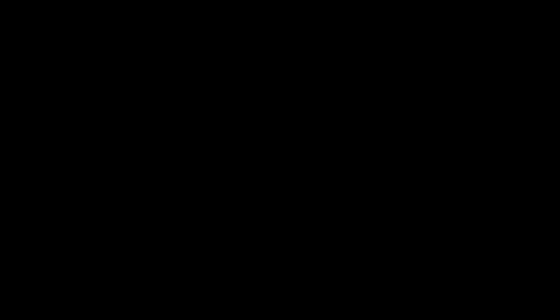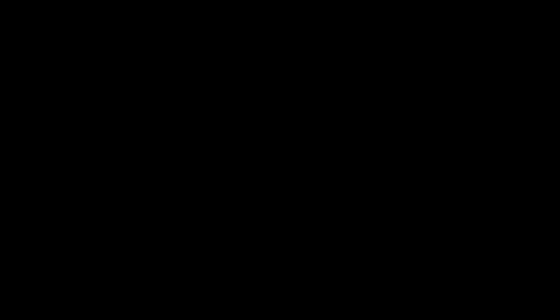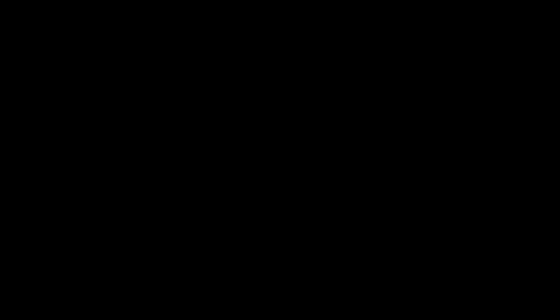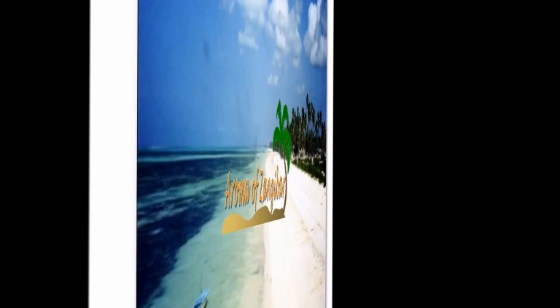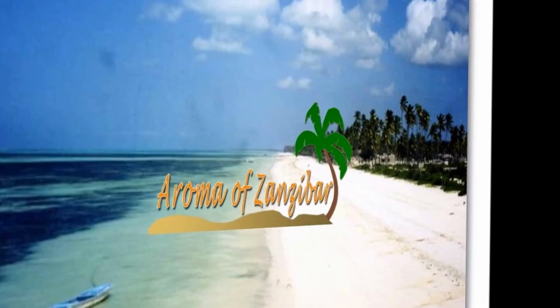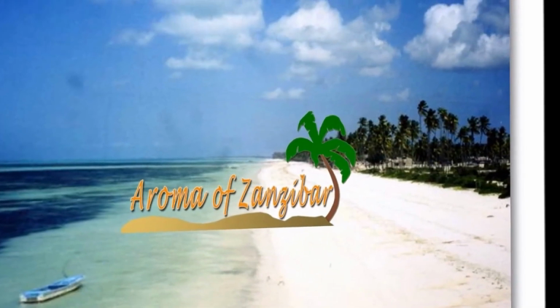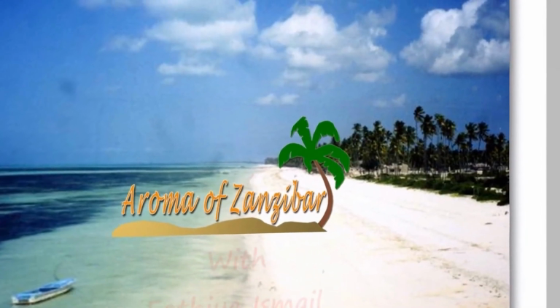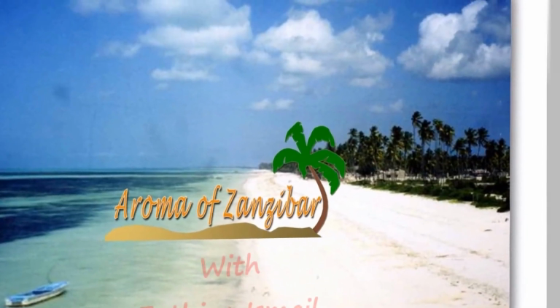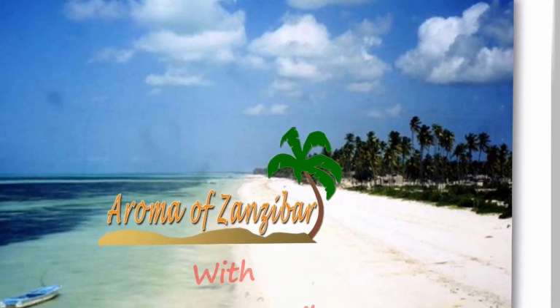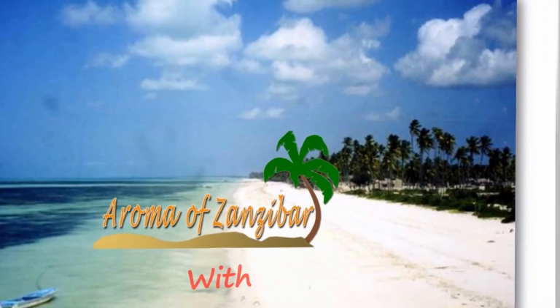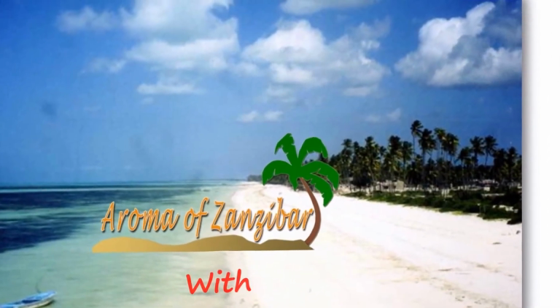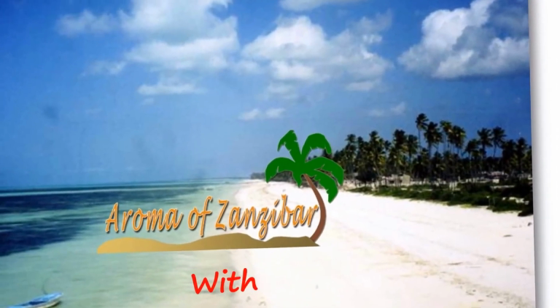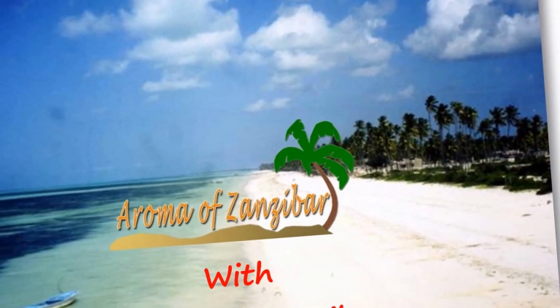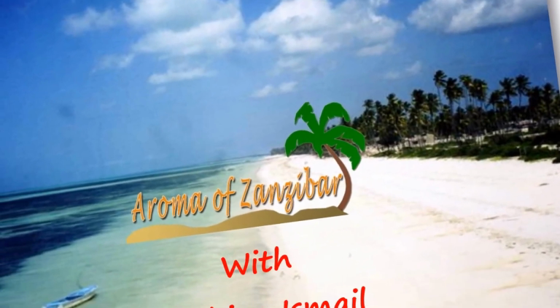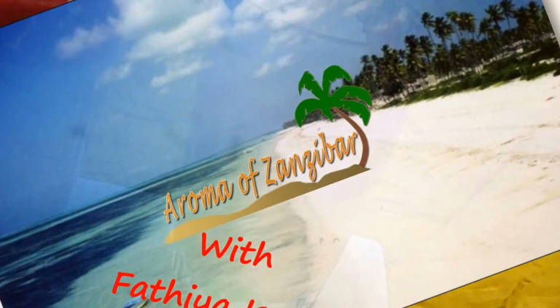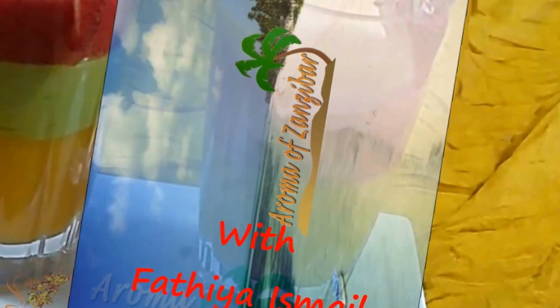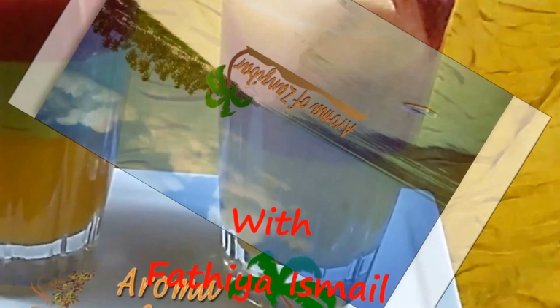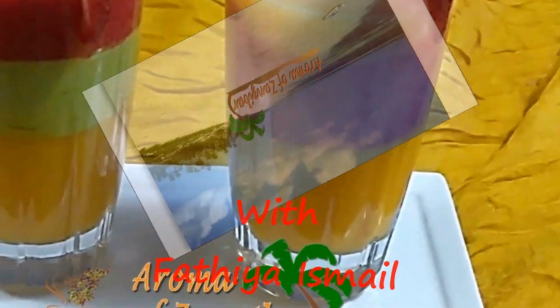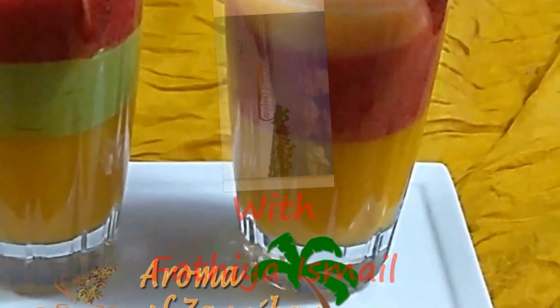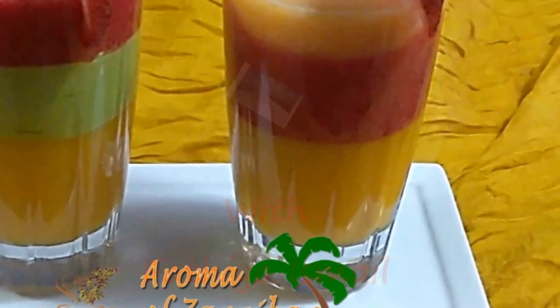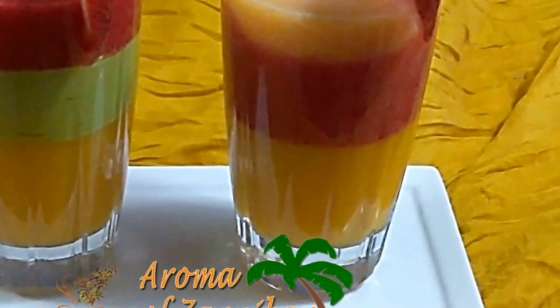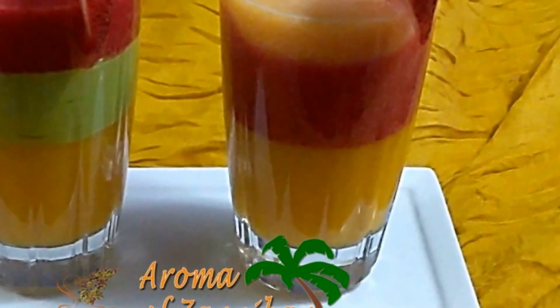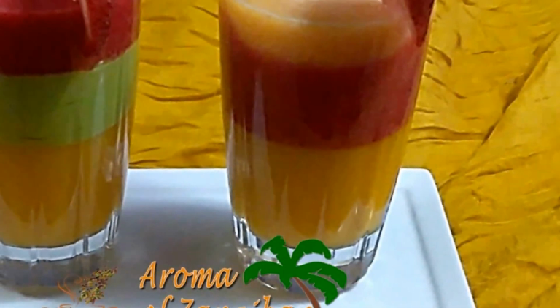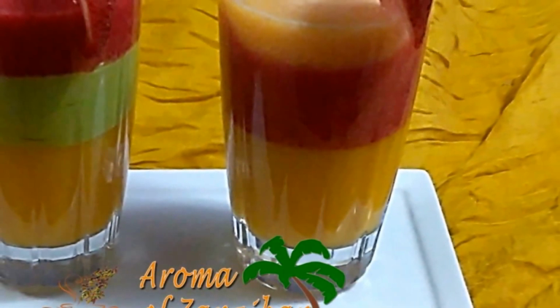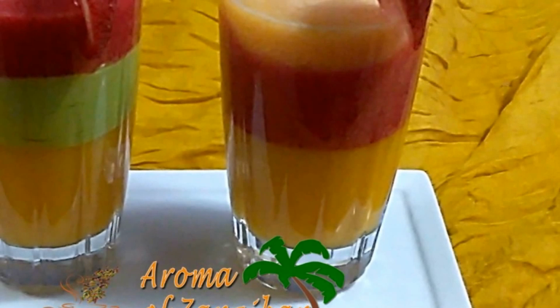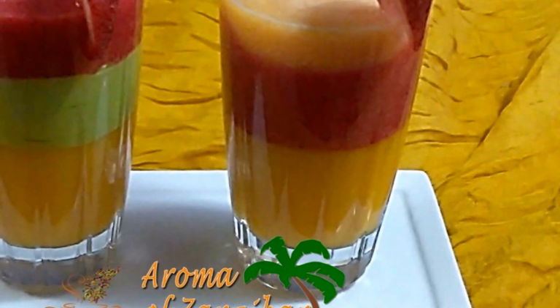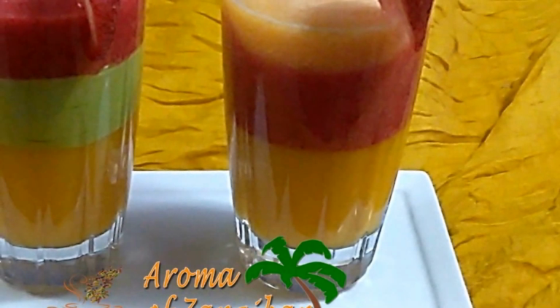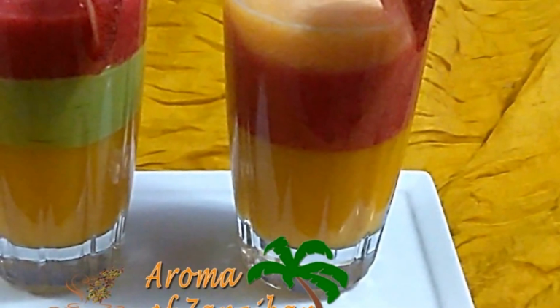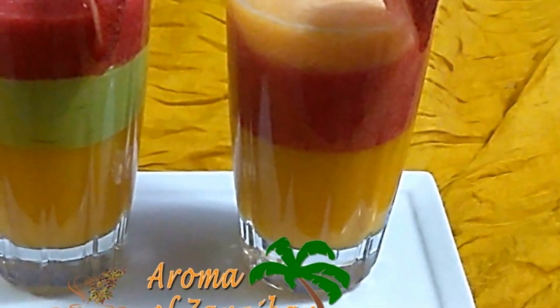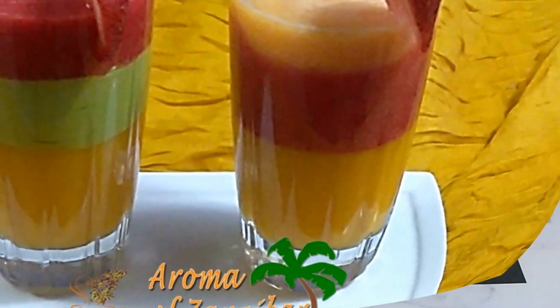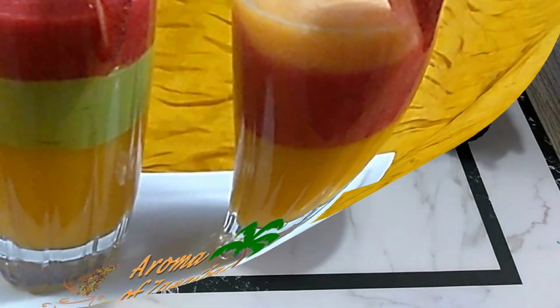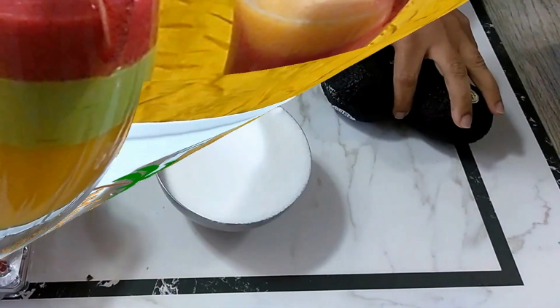Welcome and kariboni to Aroma of Zanzibar. Today I bring you this beautiful, colorful, refreshing trio color fruit juice cocktail.